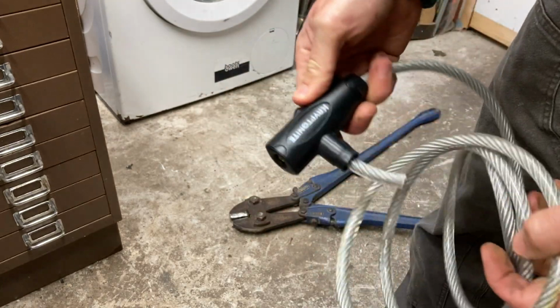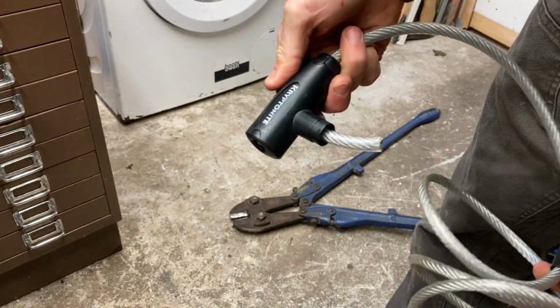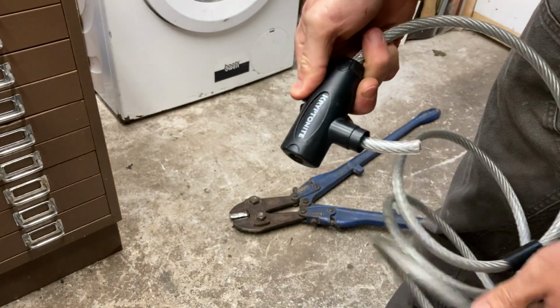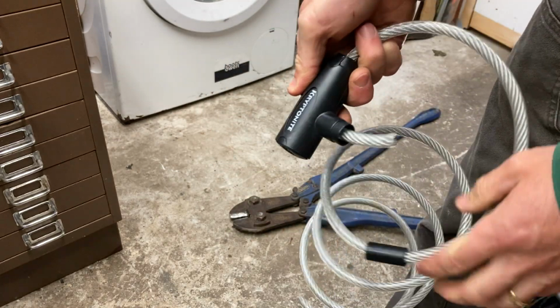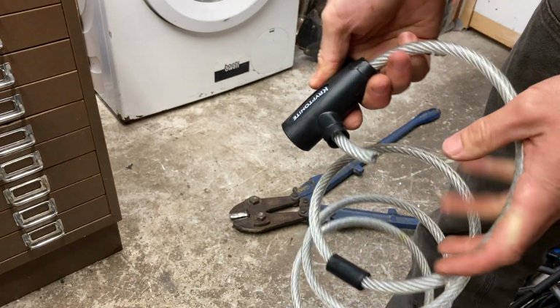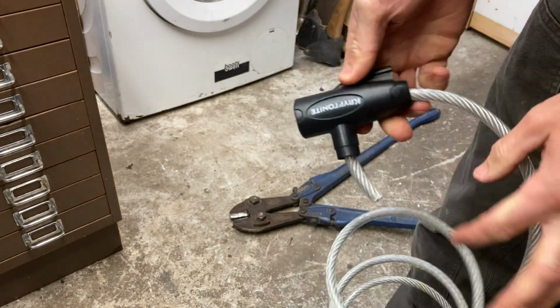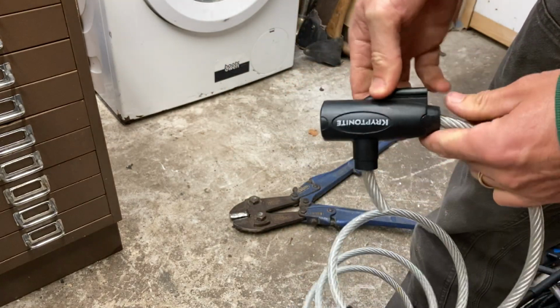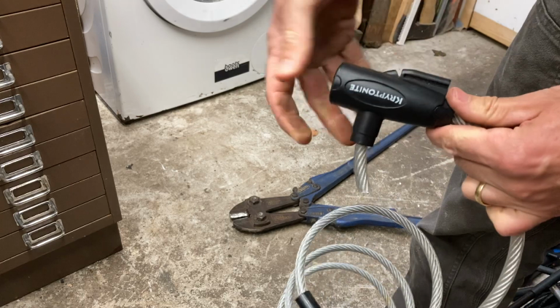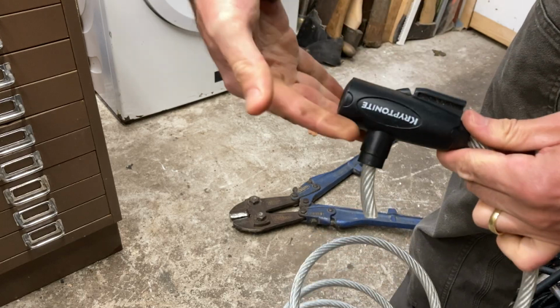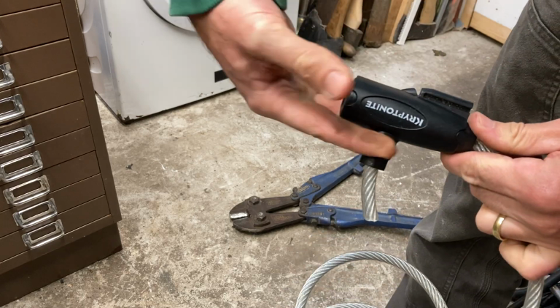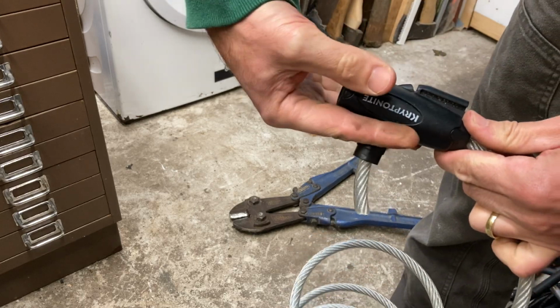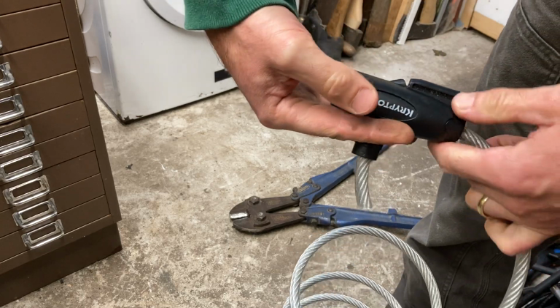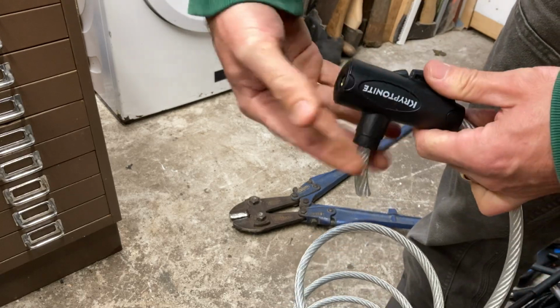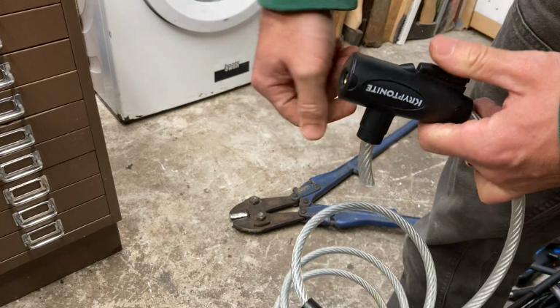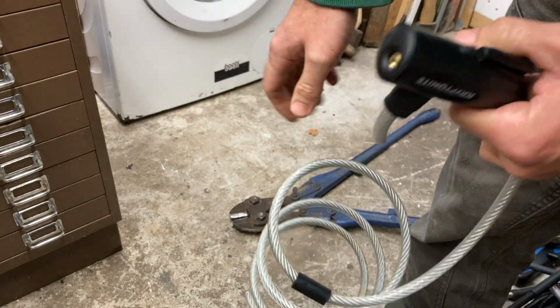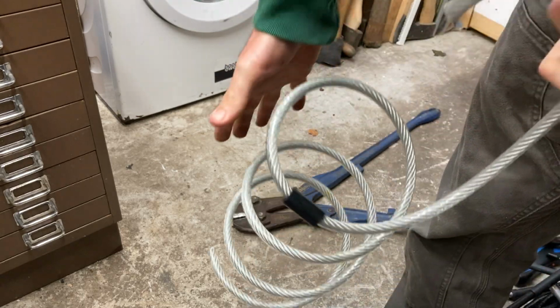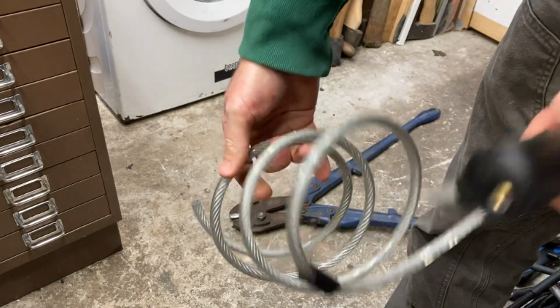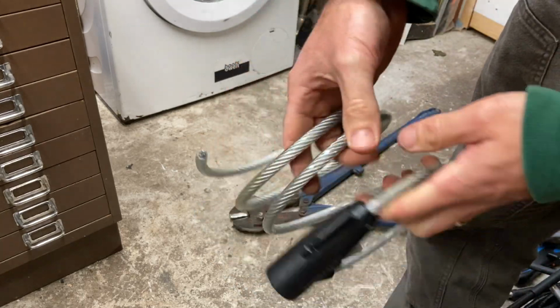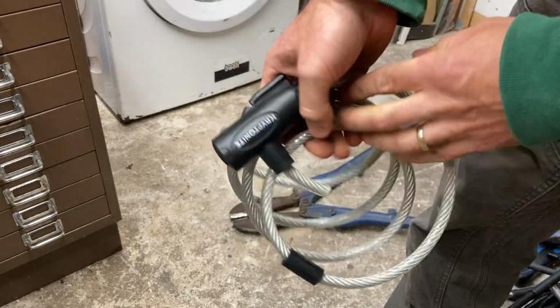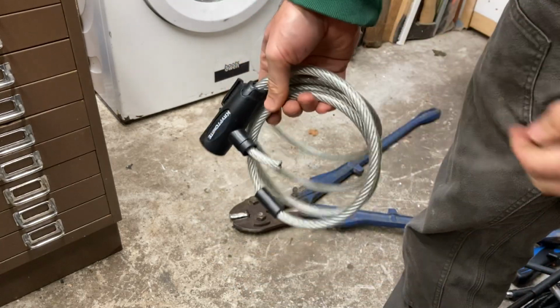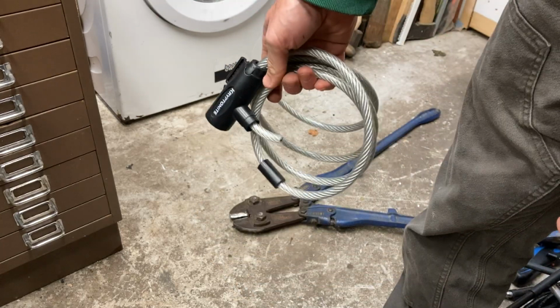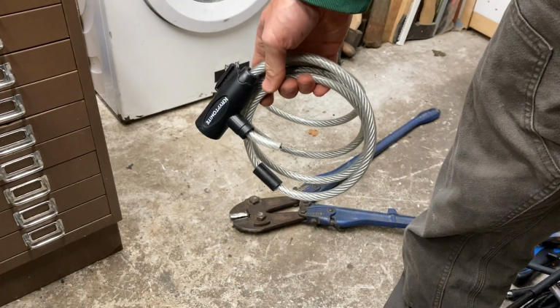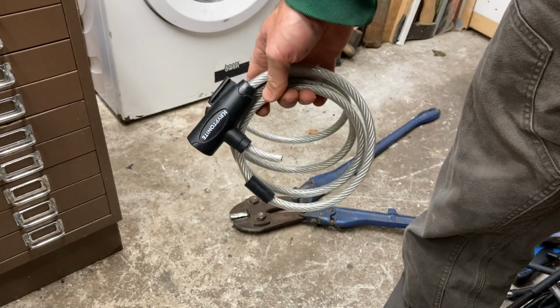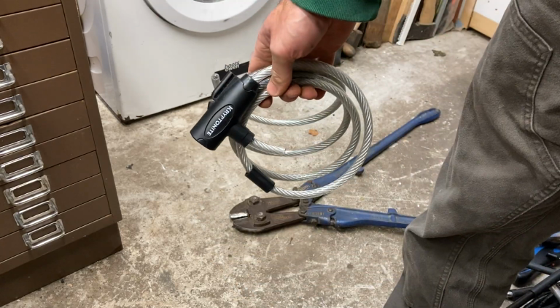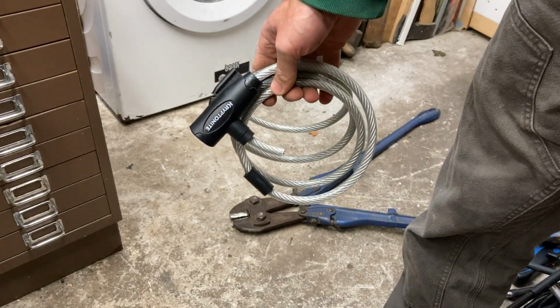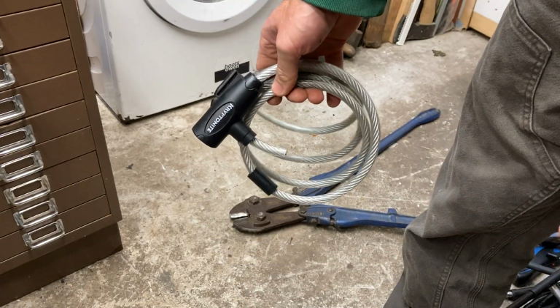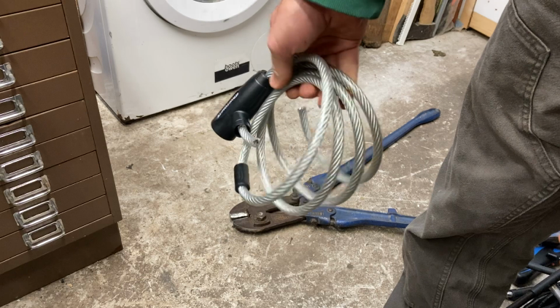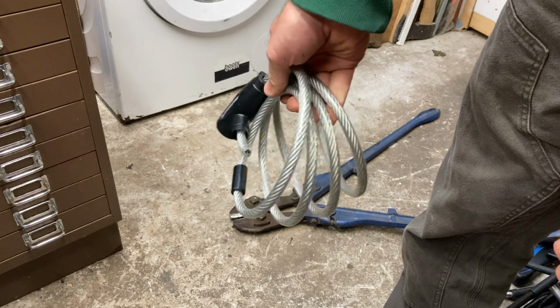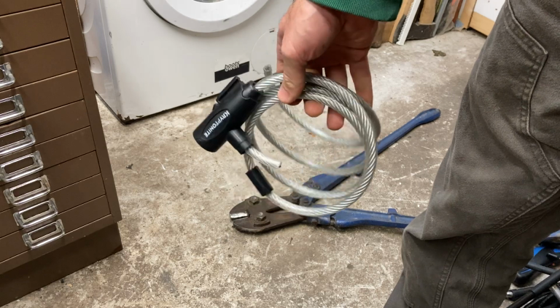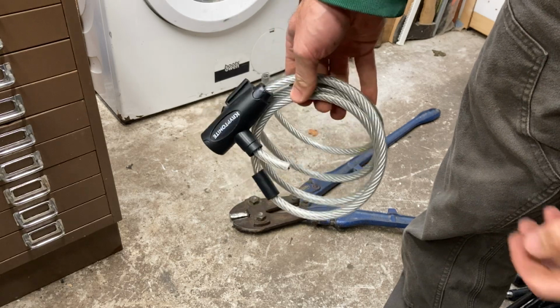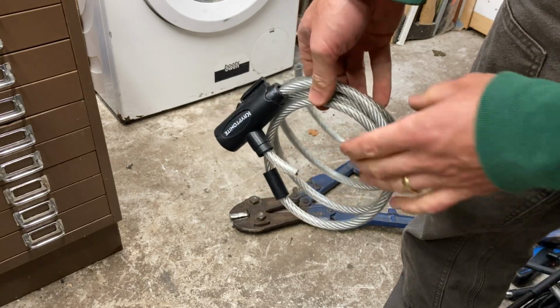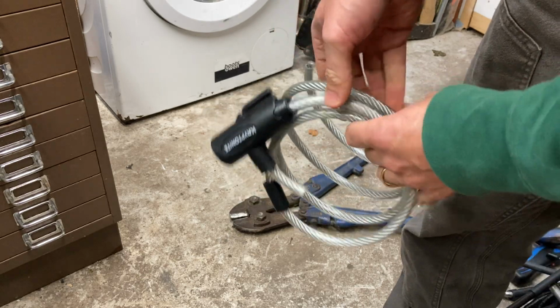The other option is with the big bolt cutters — you just put it on here and snap the body apart. But that's a real disappointment from Kryptonite. It's why I don't use cable locks.